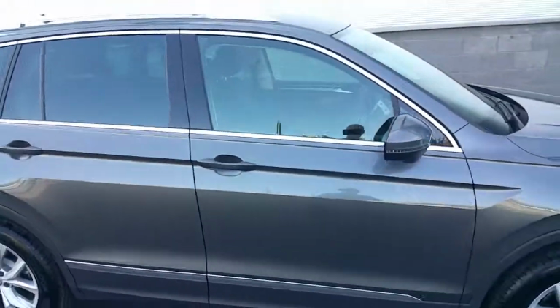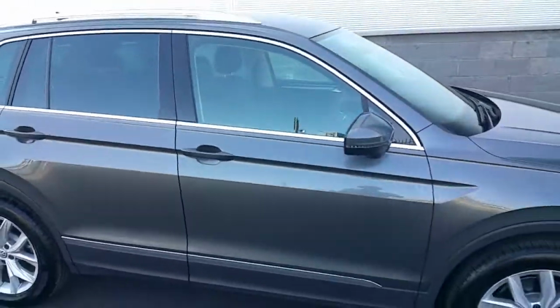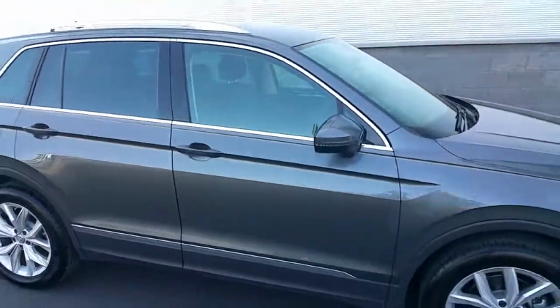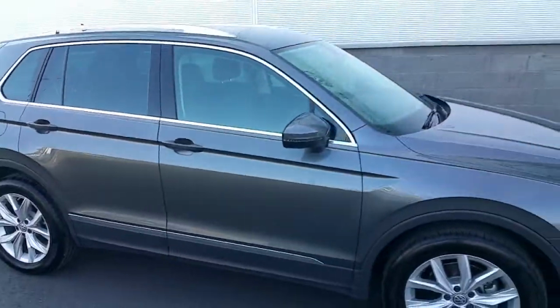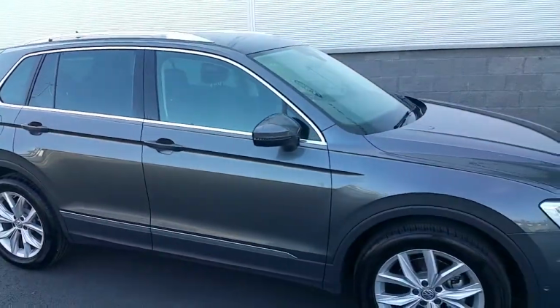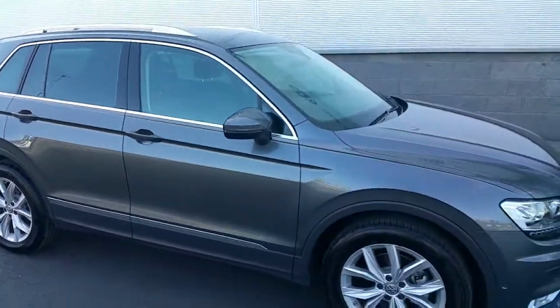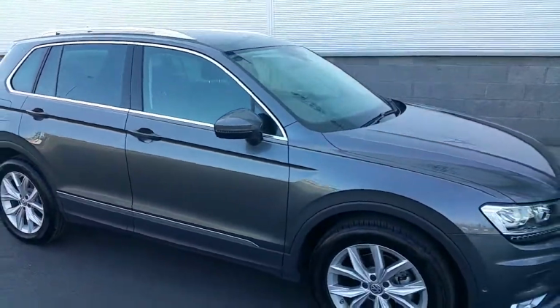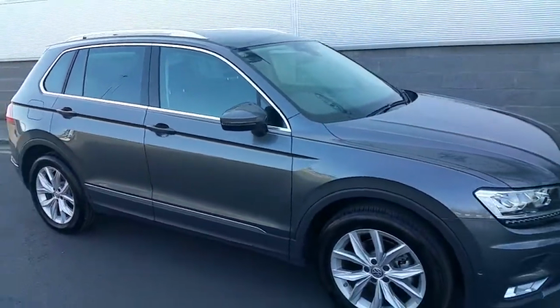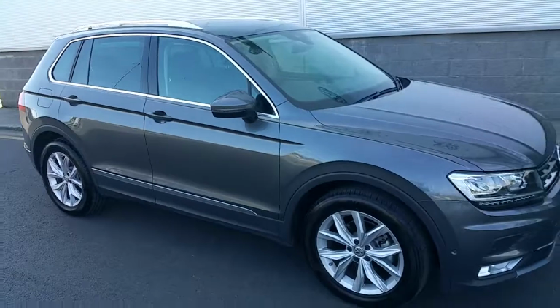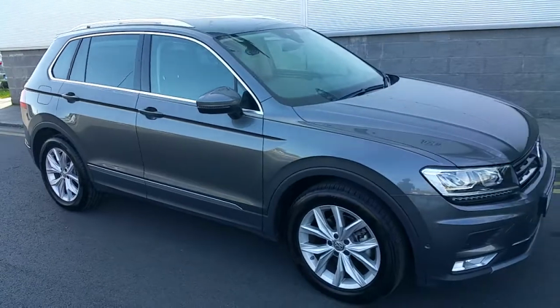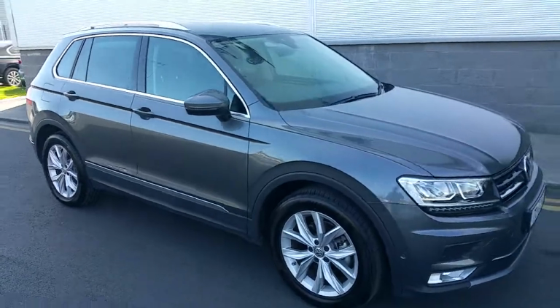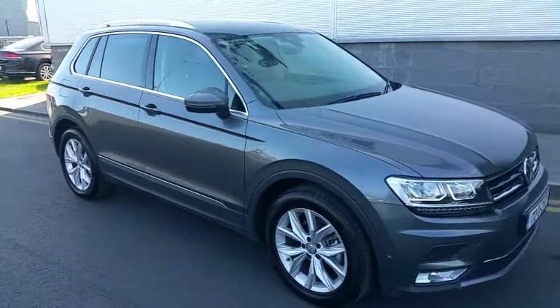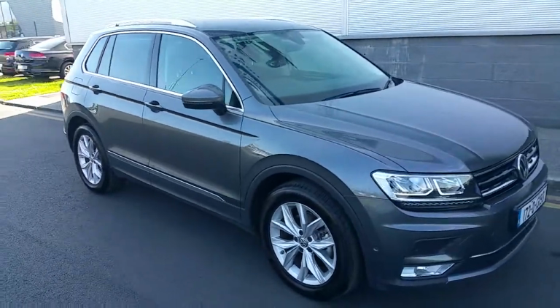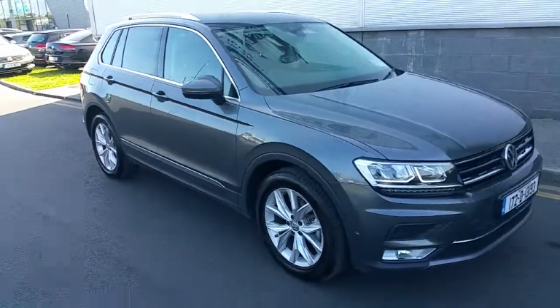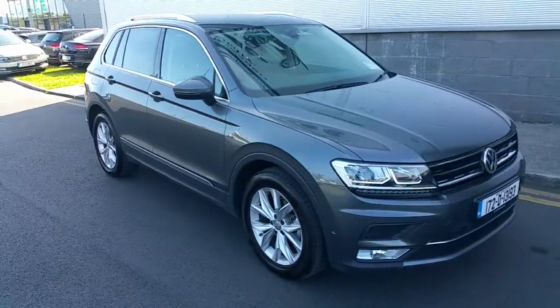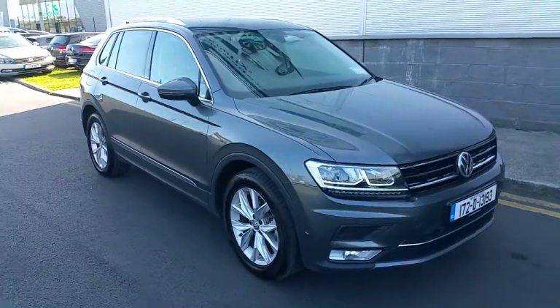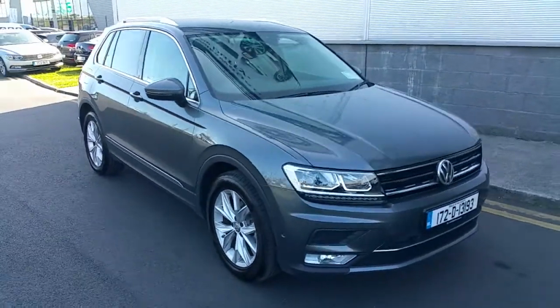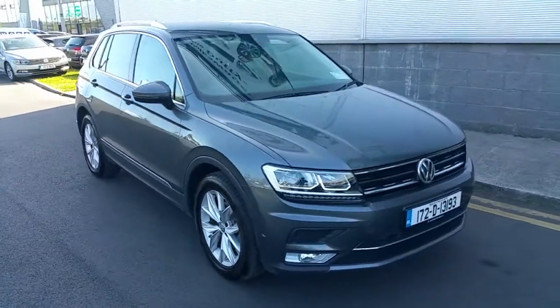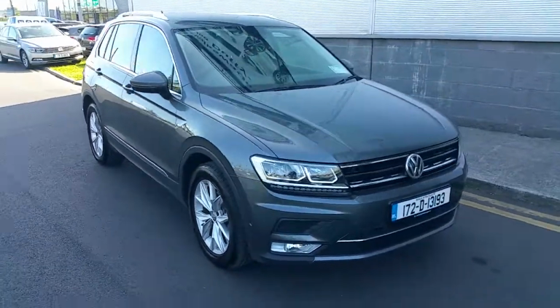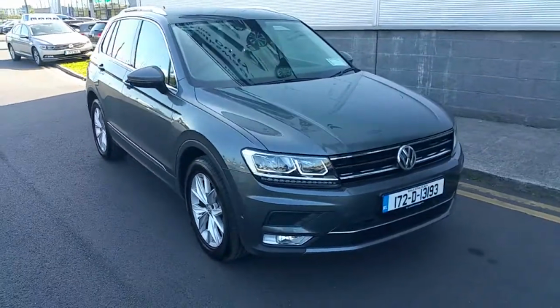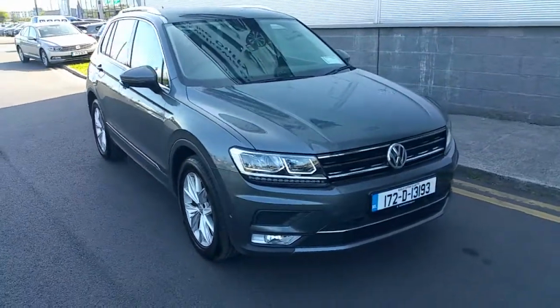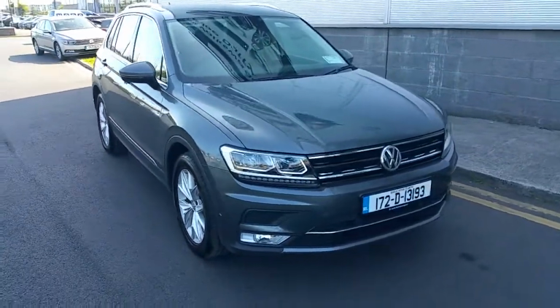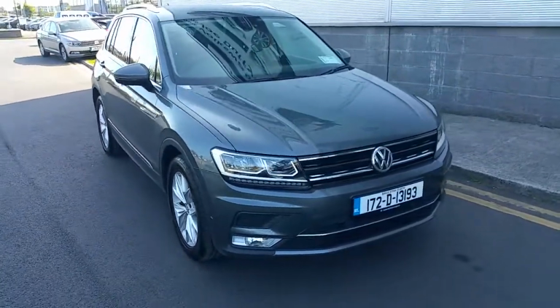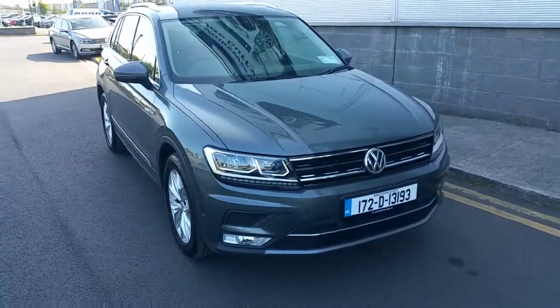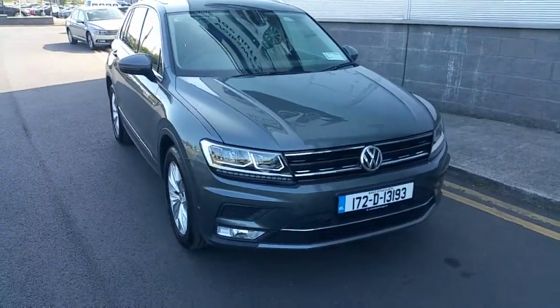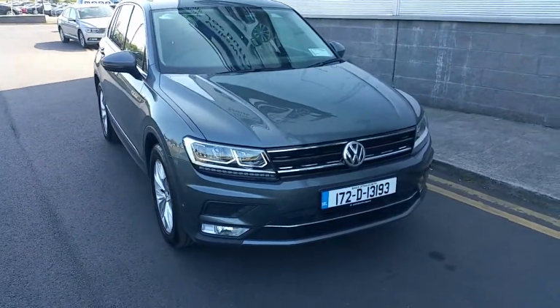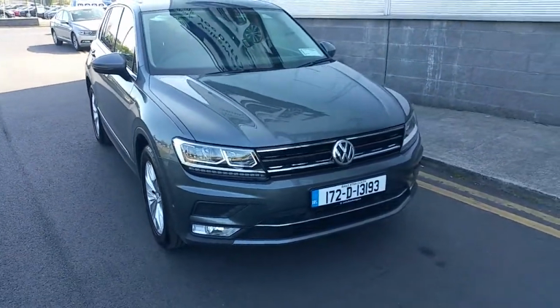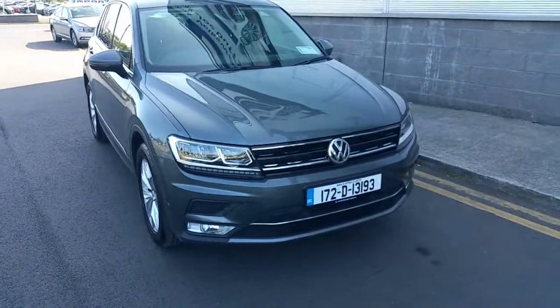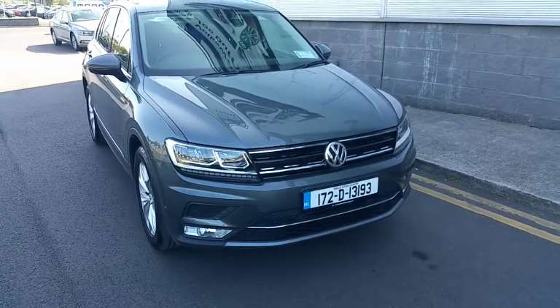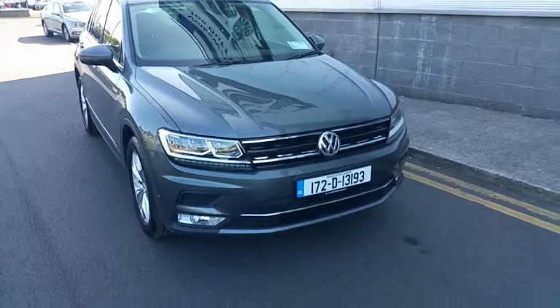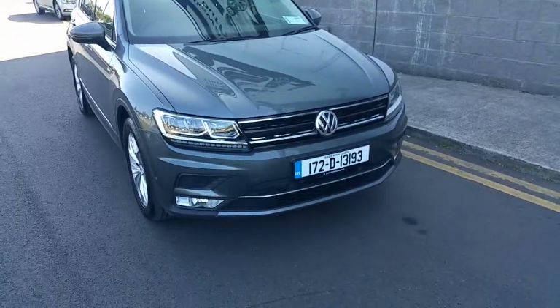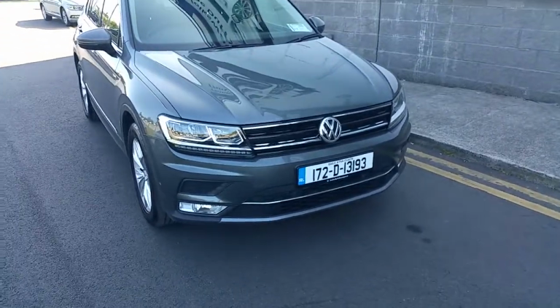If you have any questions about this stunning Tiguan, please give us a call on 01850-3900. Thank you for watching.